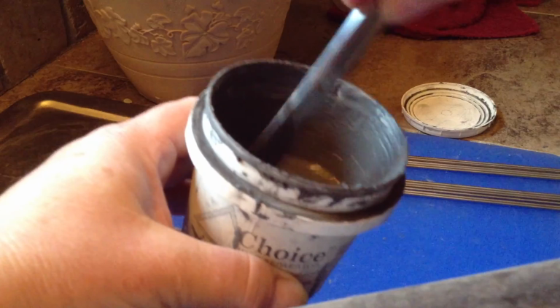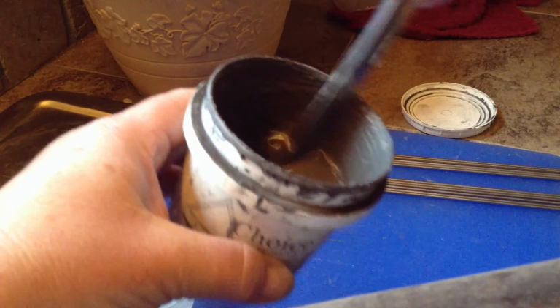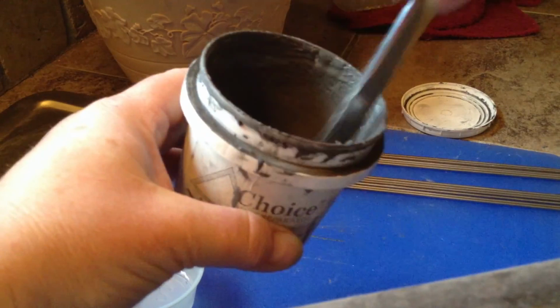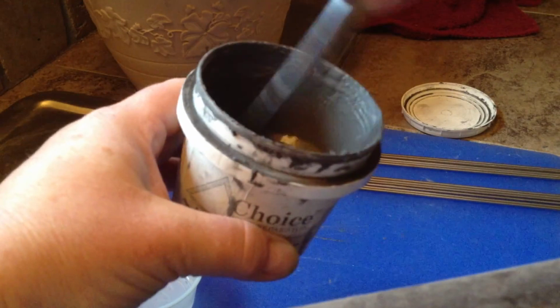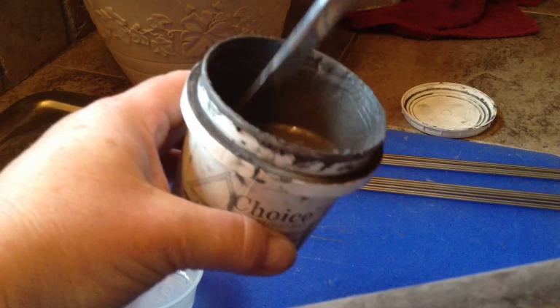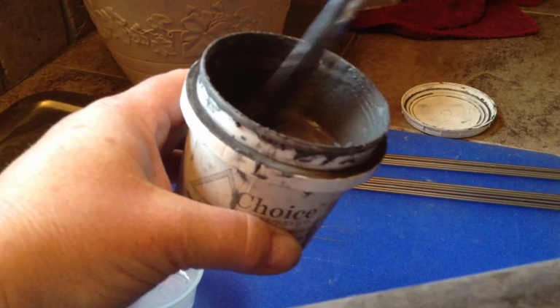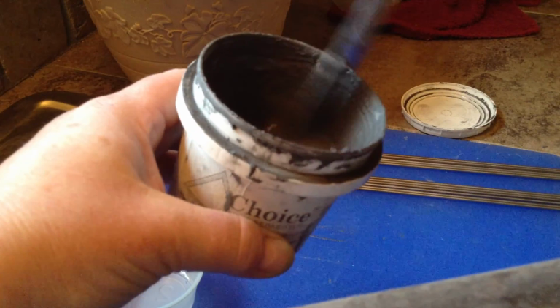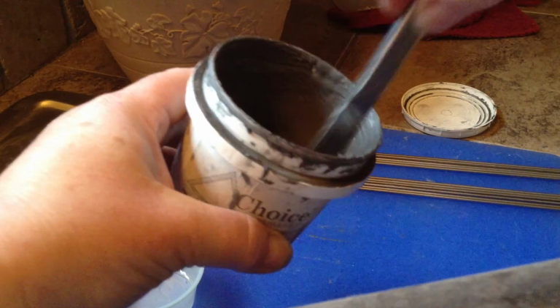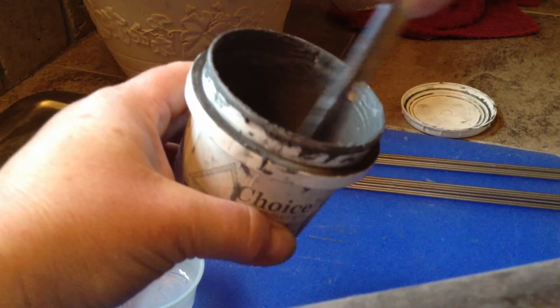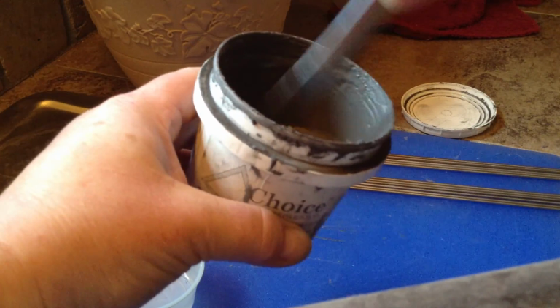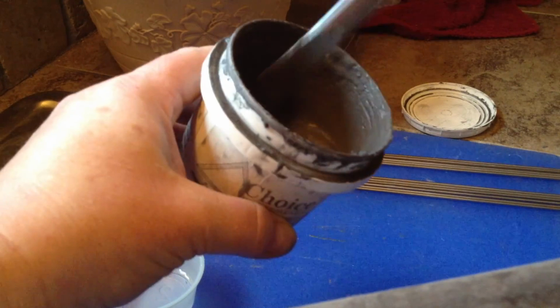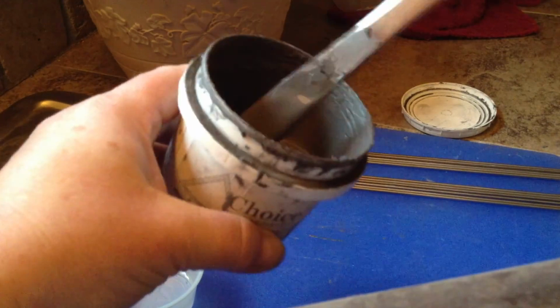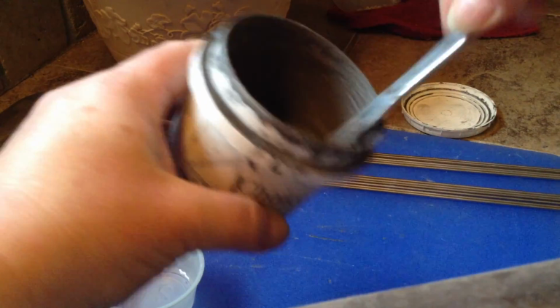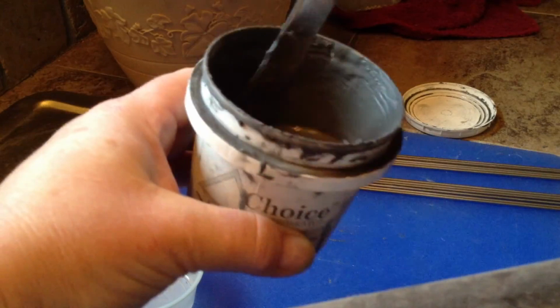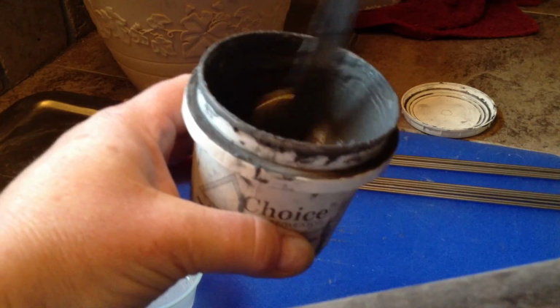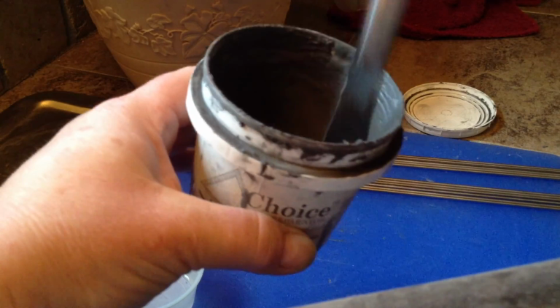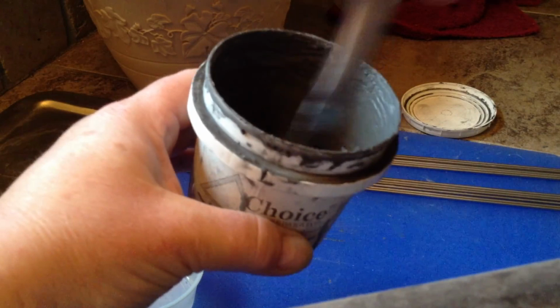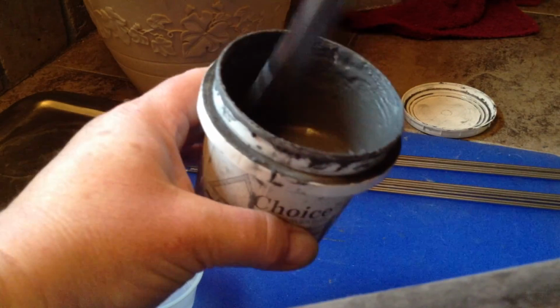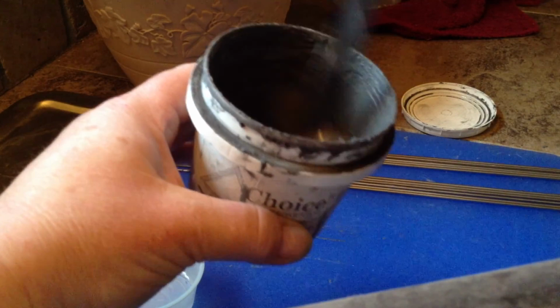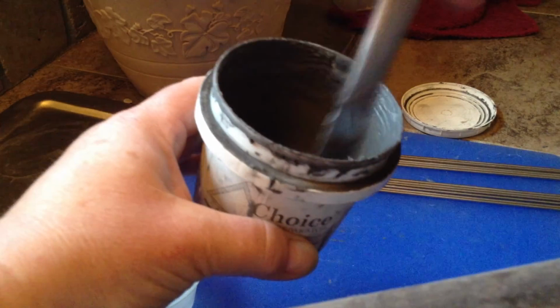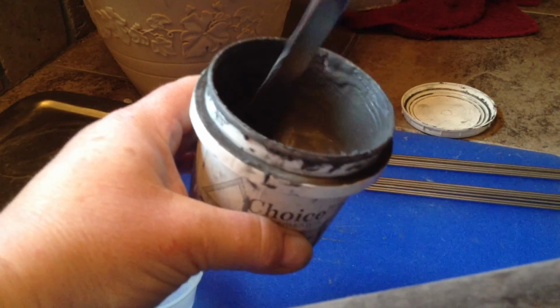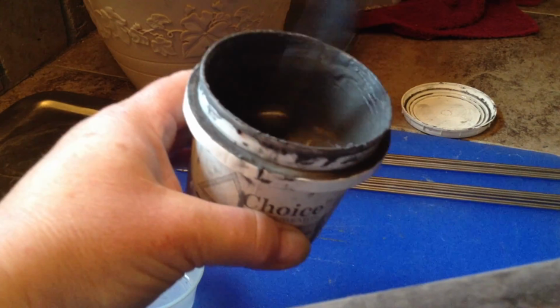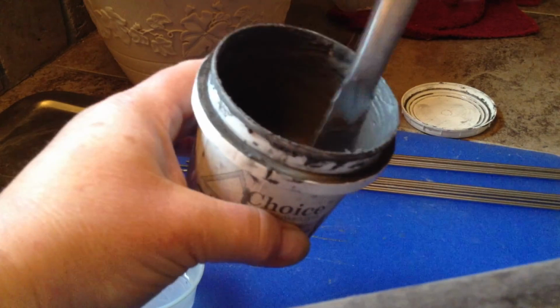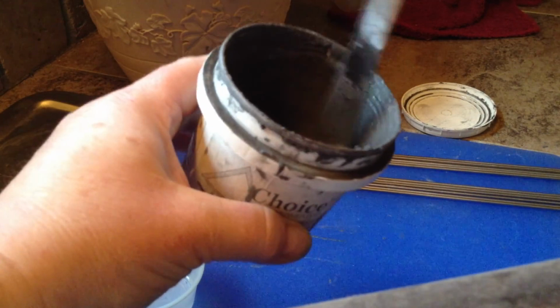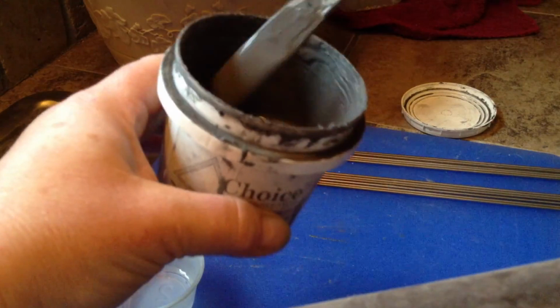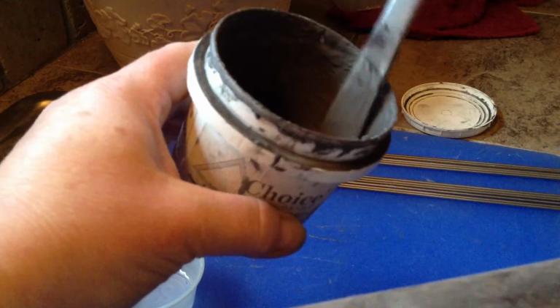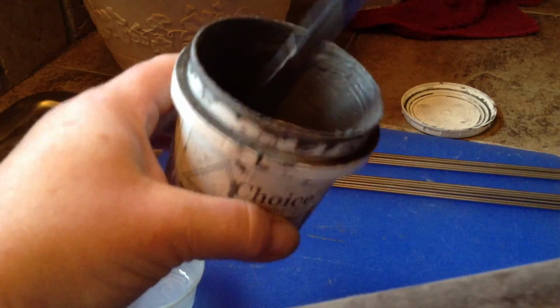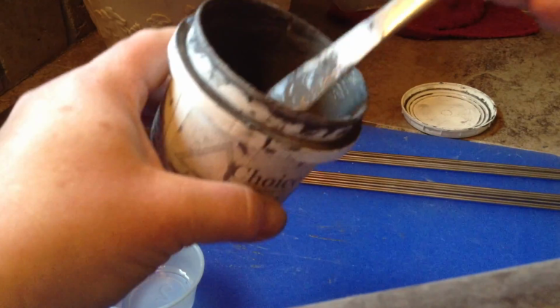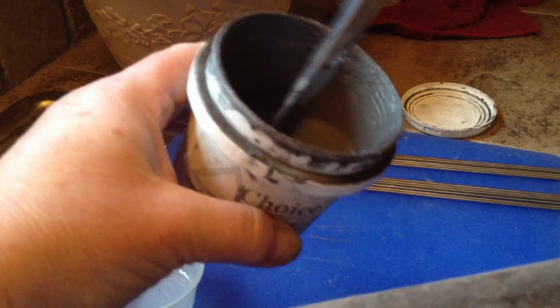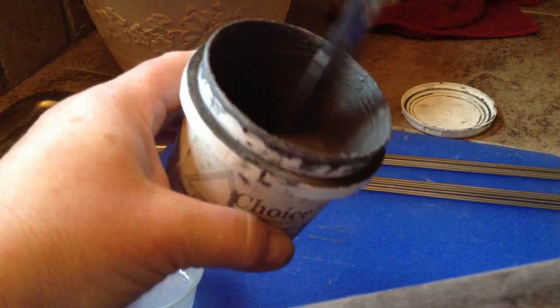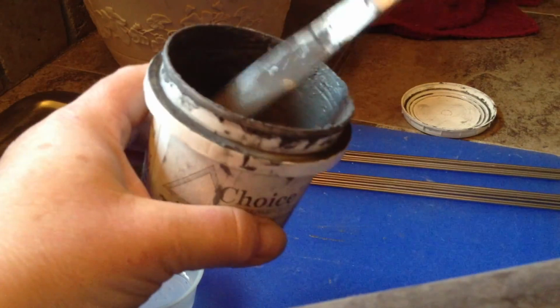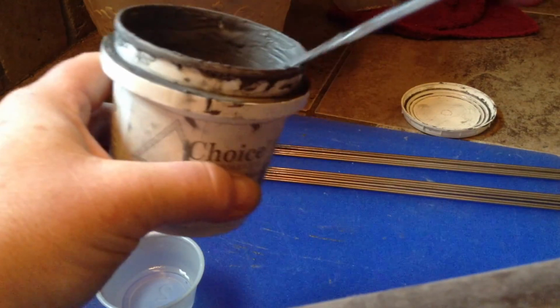I use tap water. Some people say you should use distilled water, but I haven't found that tap water makes any difference. You want to make sure you get it nice and smooth — no lumps in there — and that it's mixed all the way down, not just on the surface.